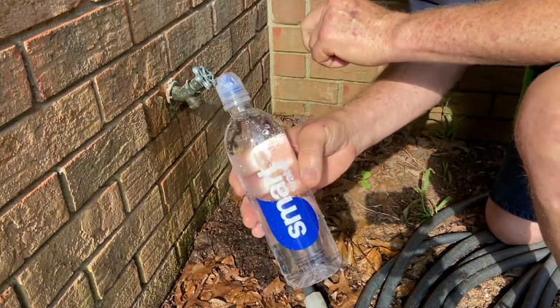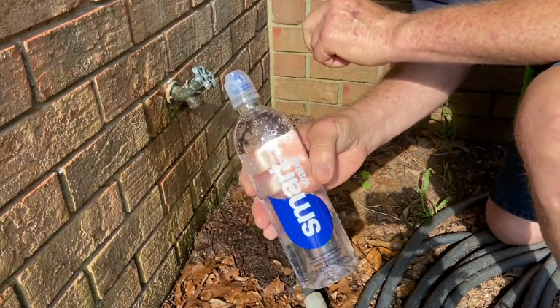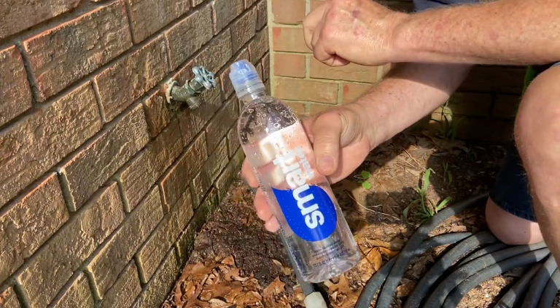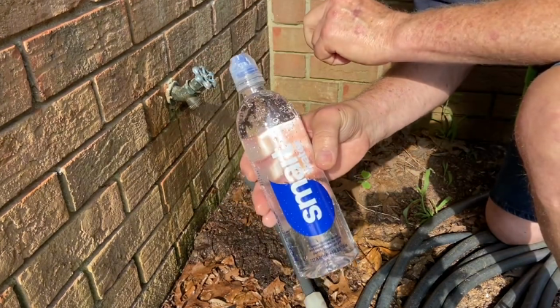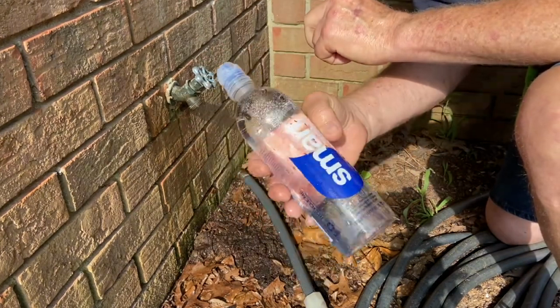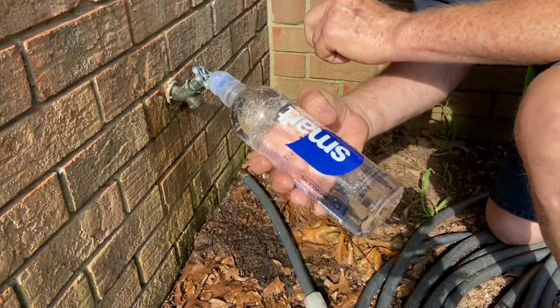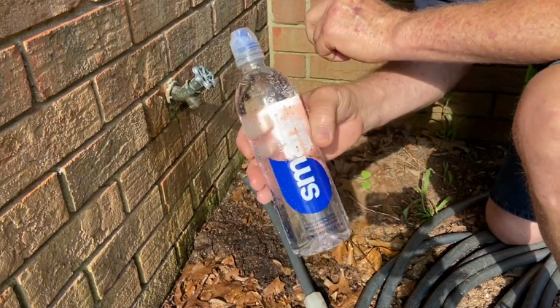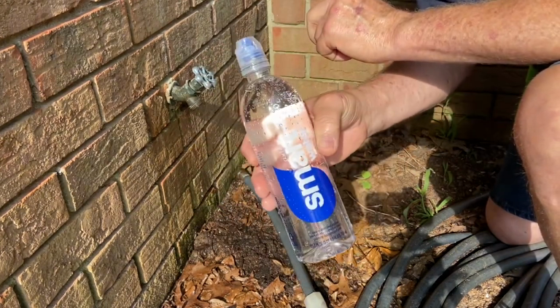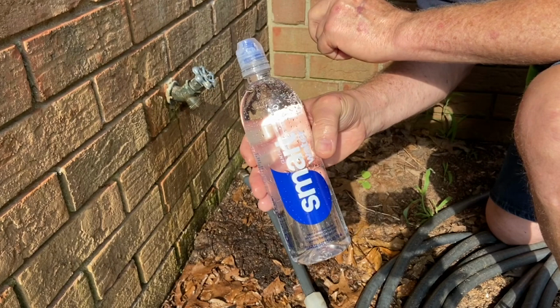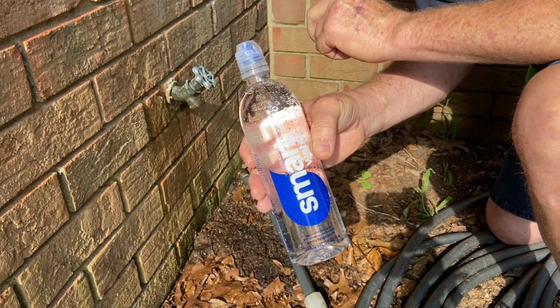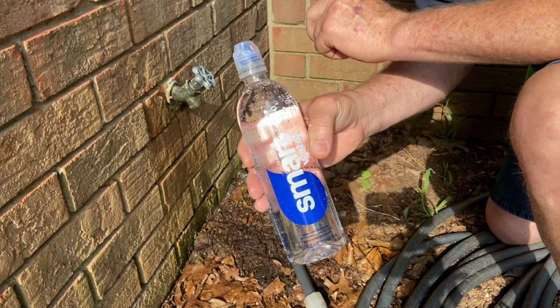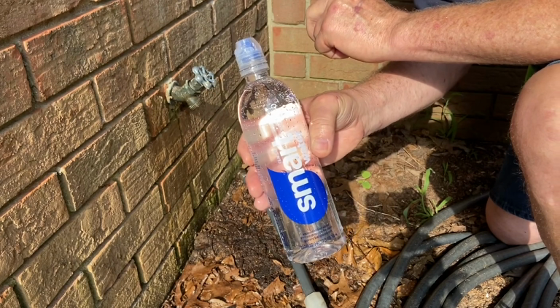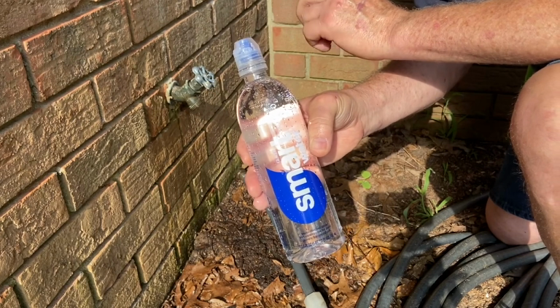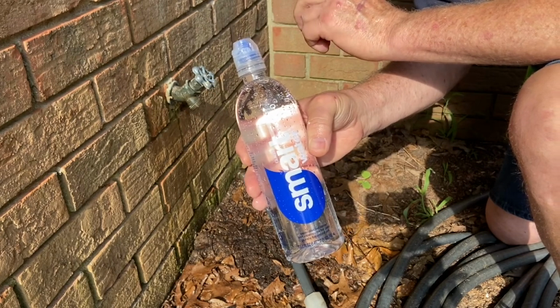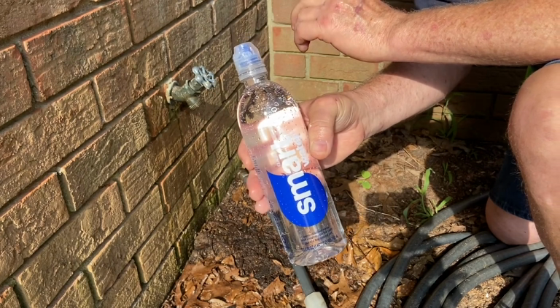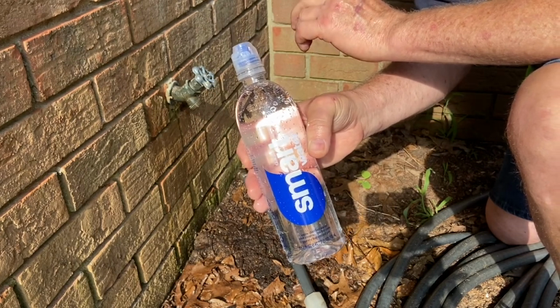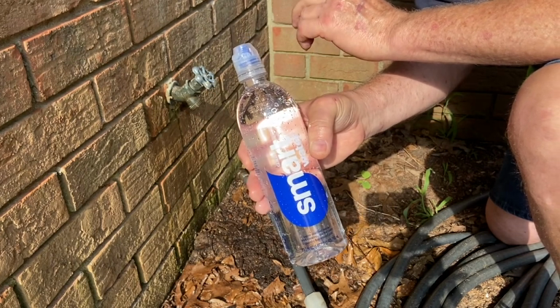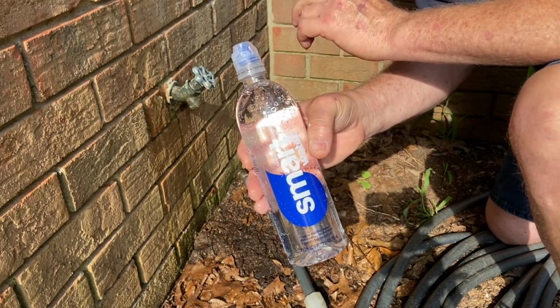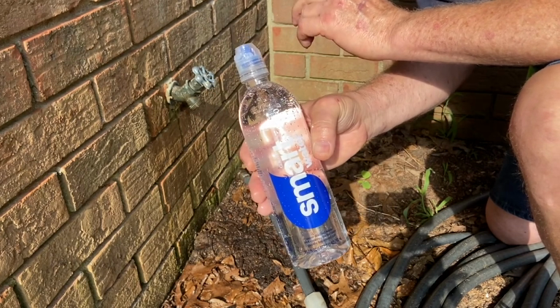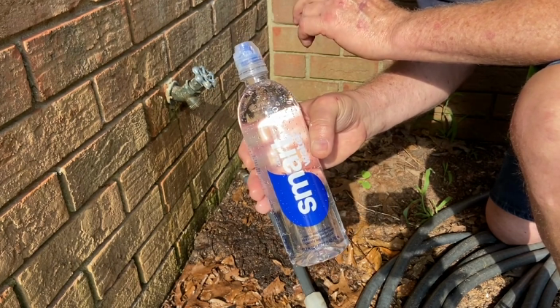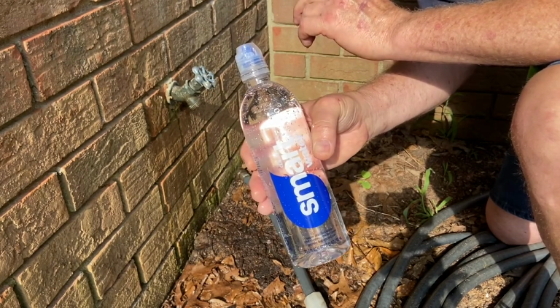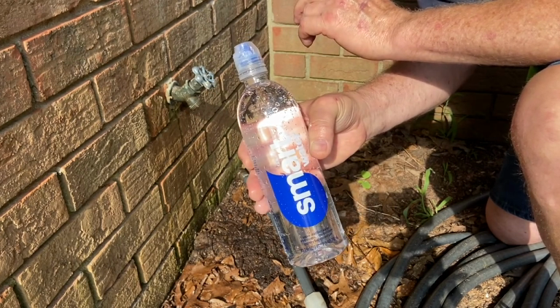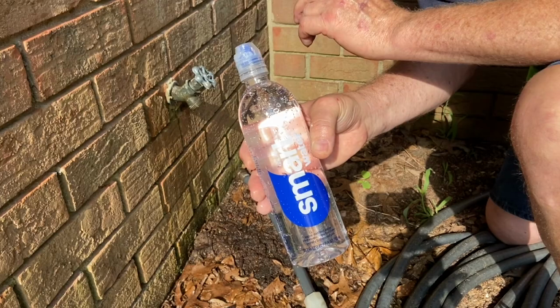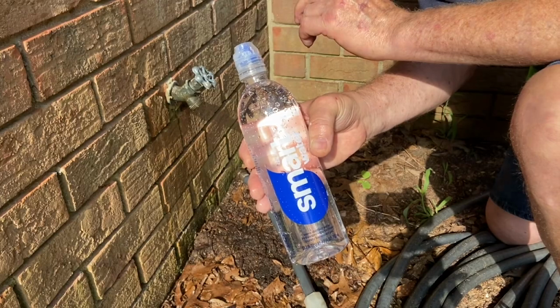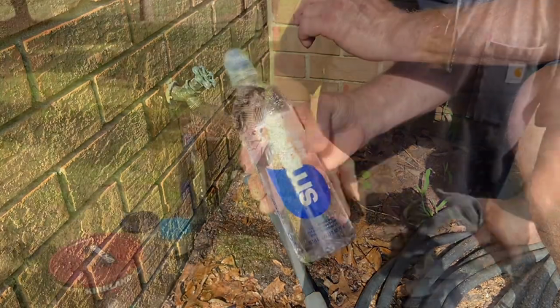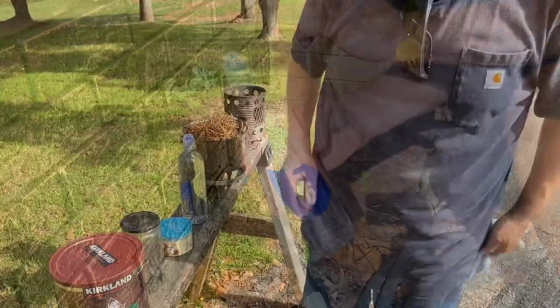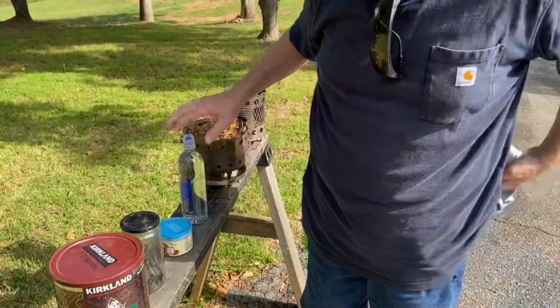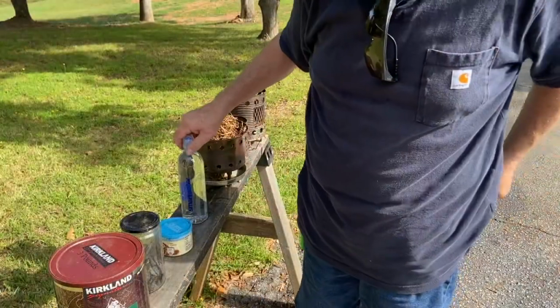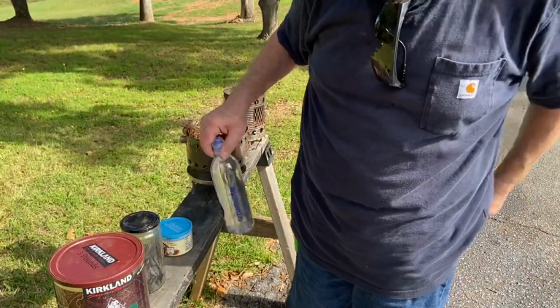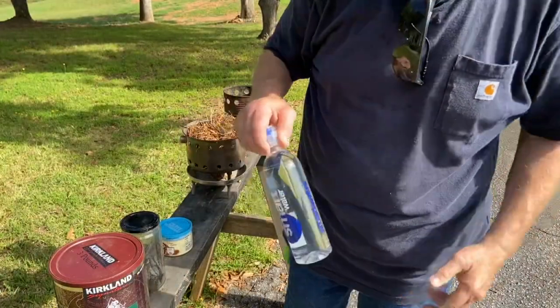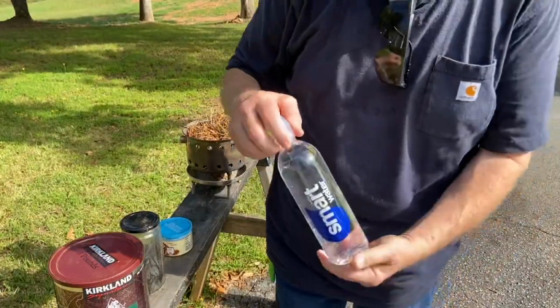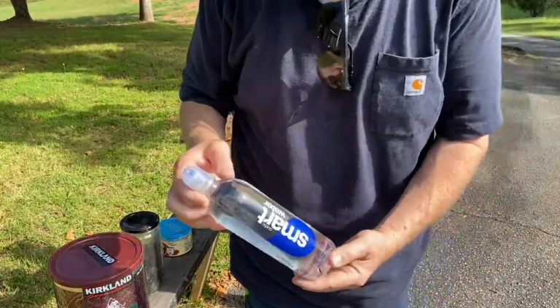Let me show you how to make a solar ignition with a smart water bottle. I want to ignite some punk wood, some char cloth, and some charred punk wood. Alright, let me show you how to focus in on this focal point.